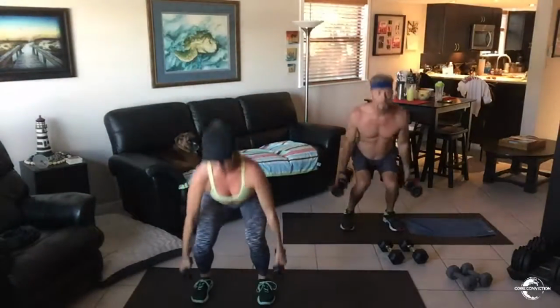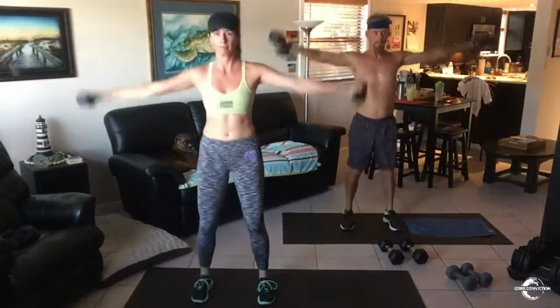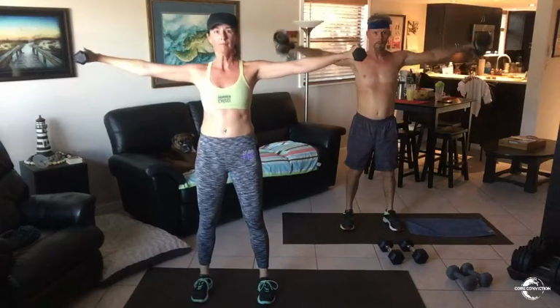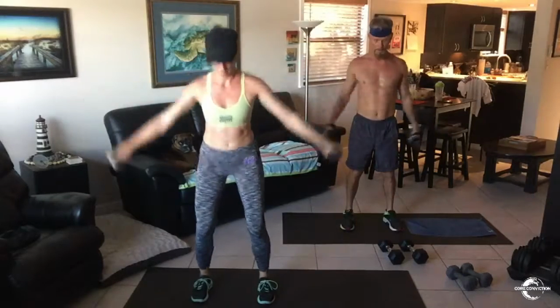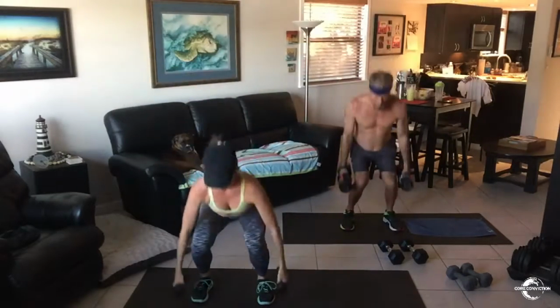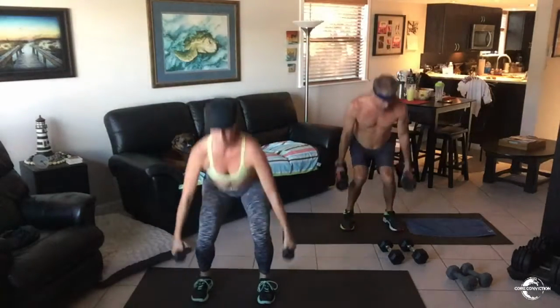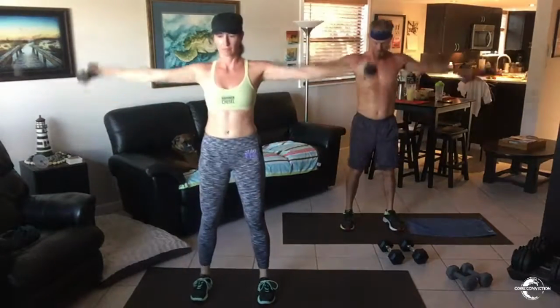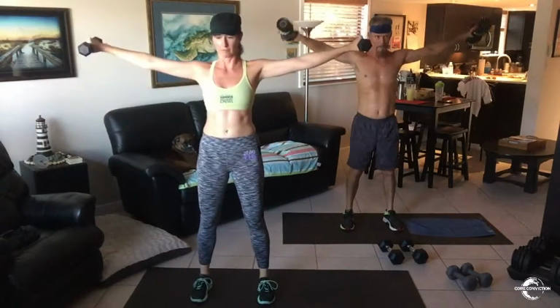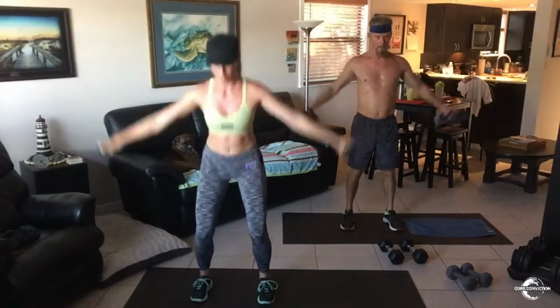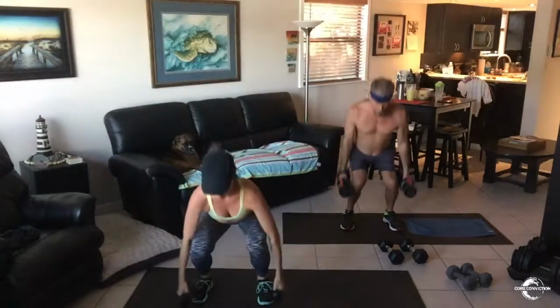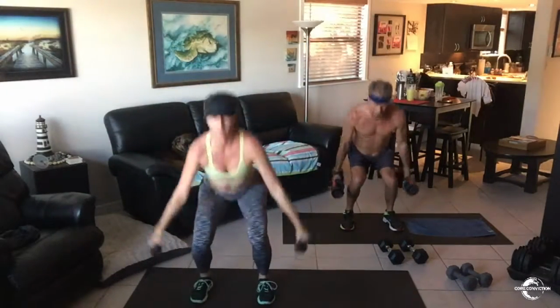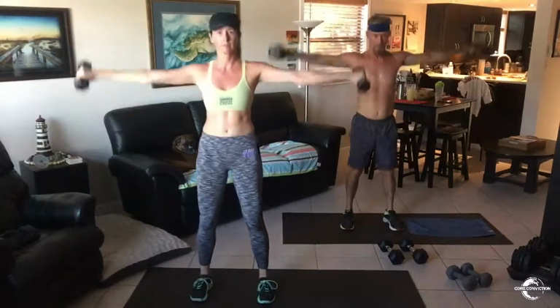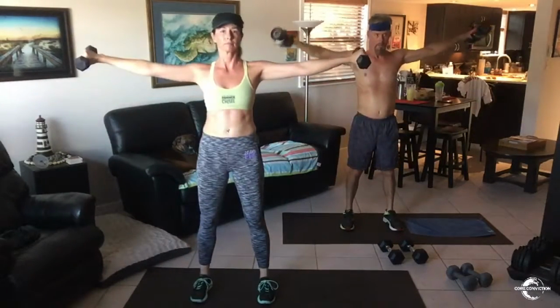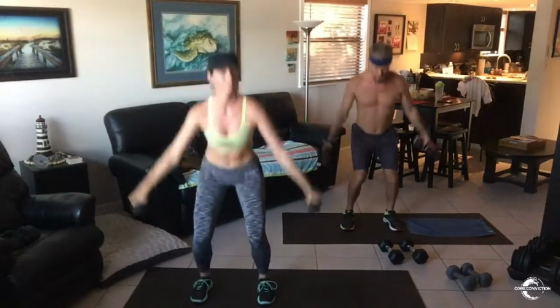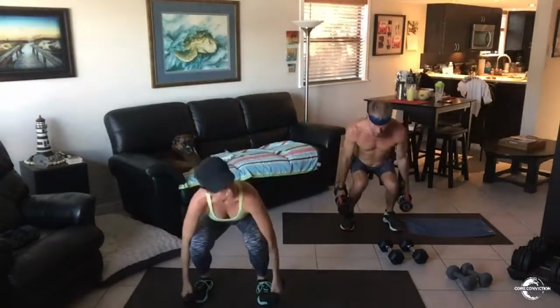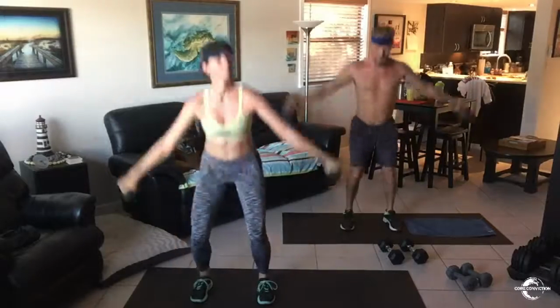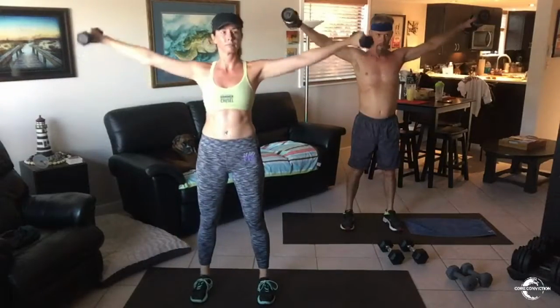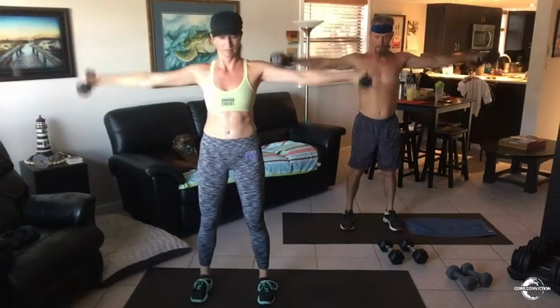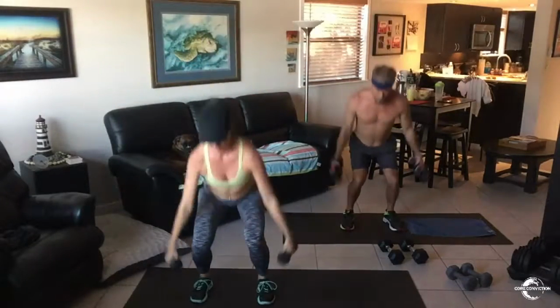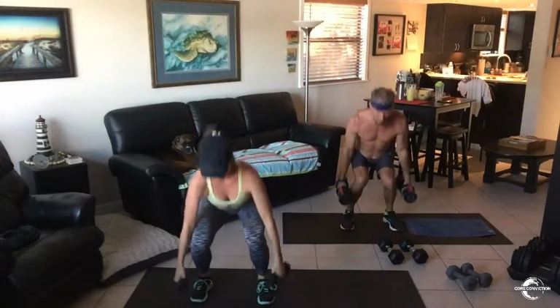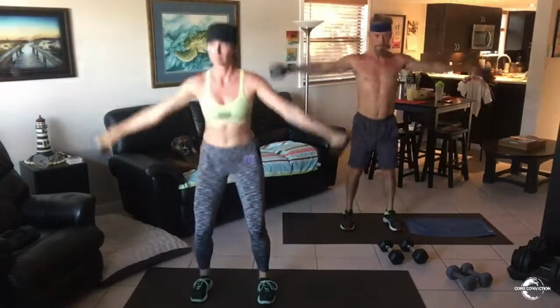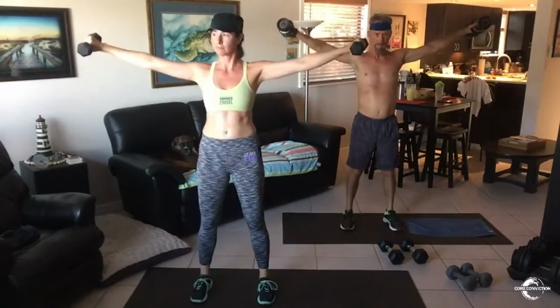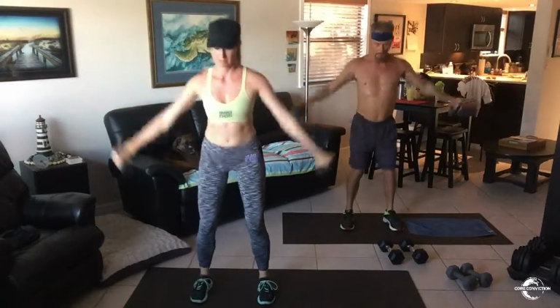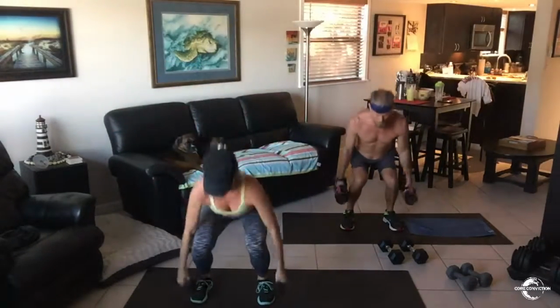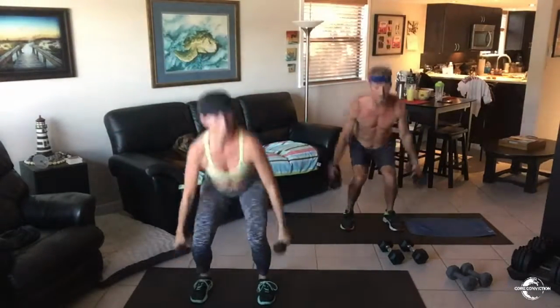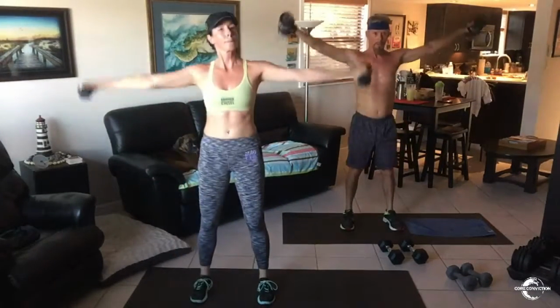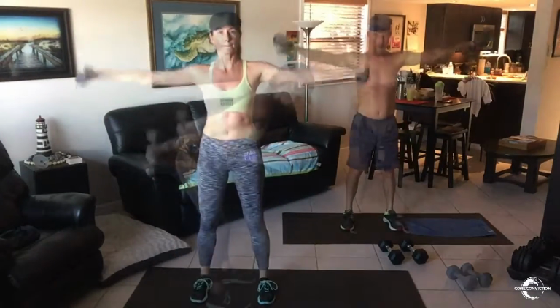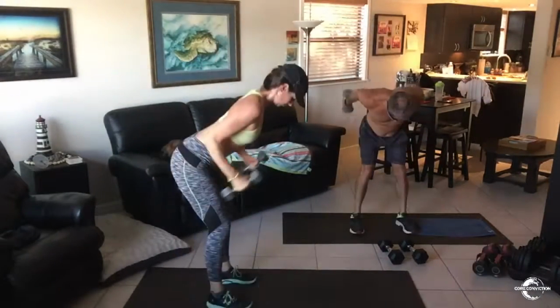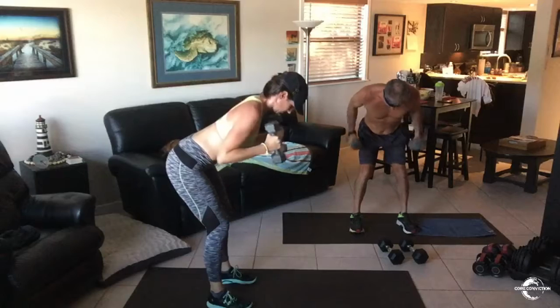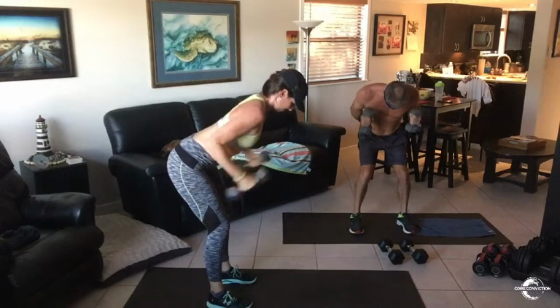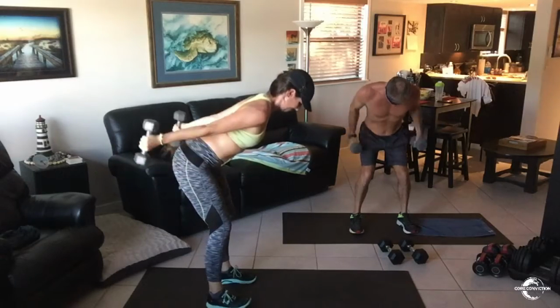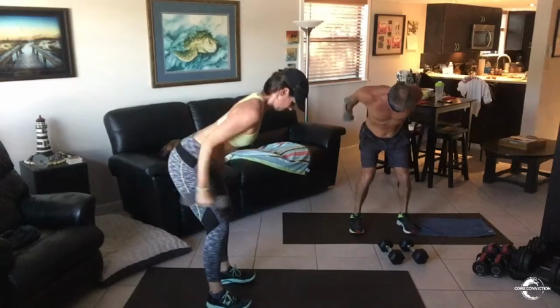Squat and lift. Now, as you squat, I want the weight shifting back into your heels. Booty is back. Abs are in. Riding up through the heels. Keeping your chest up. Raising those weights up to shoulder height. Those shoulders back and in.